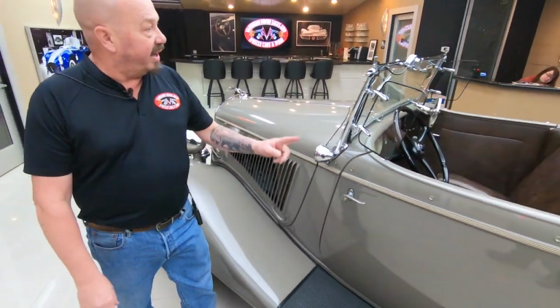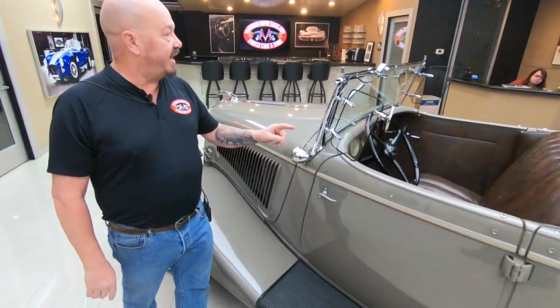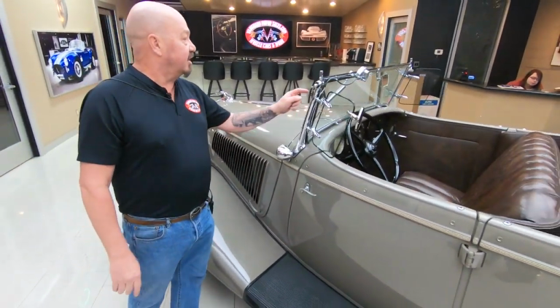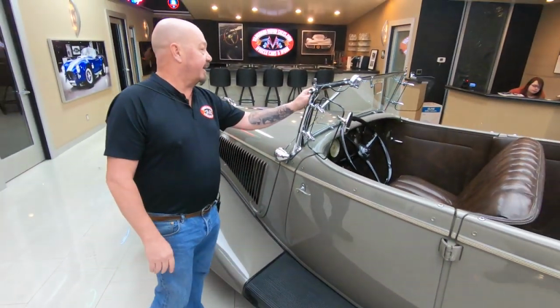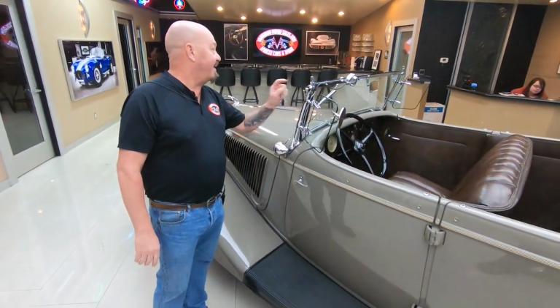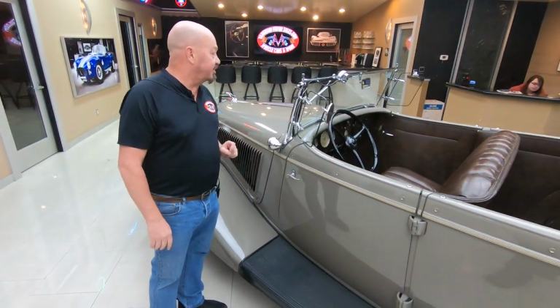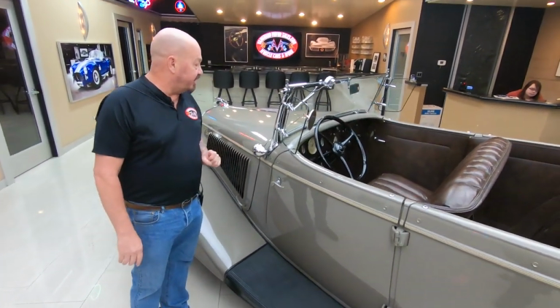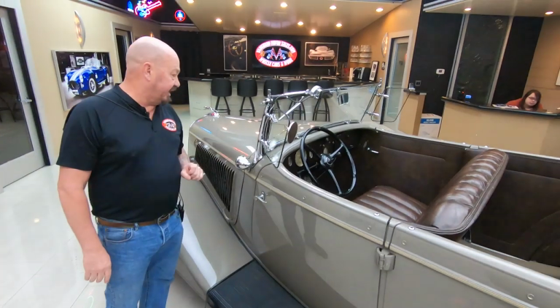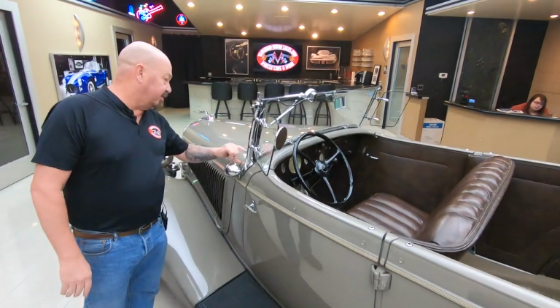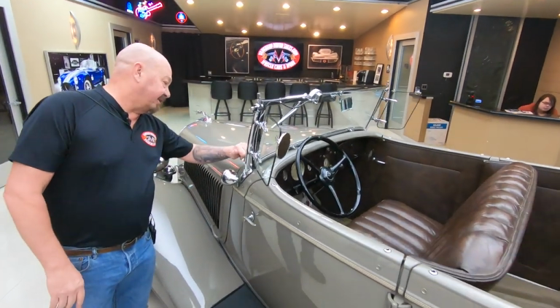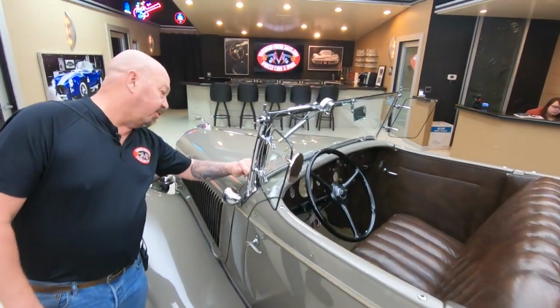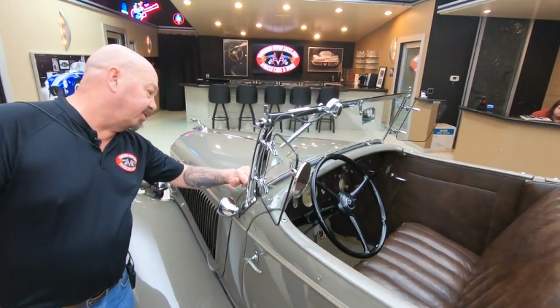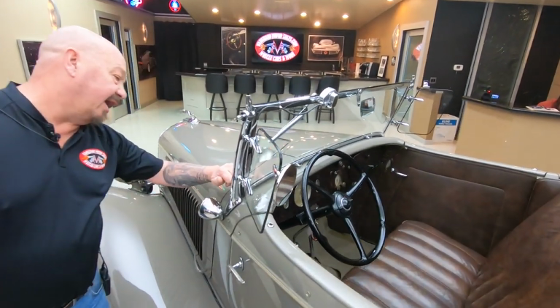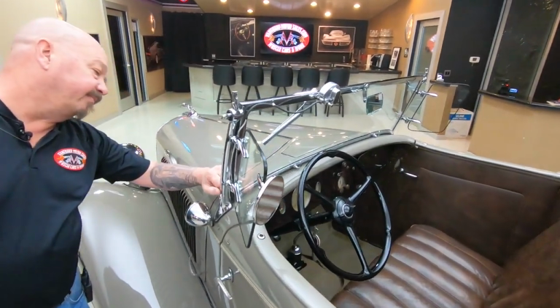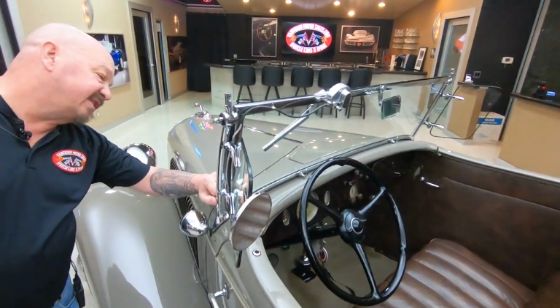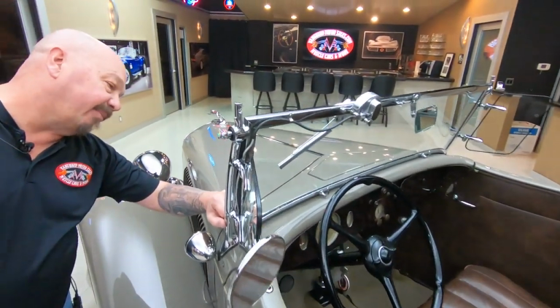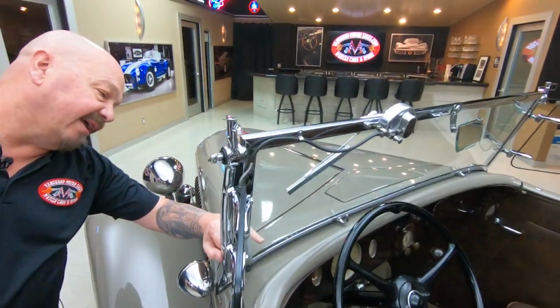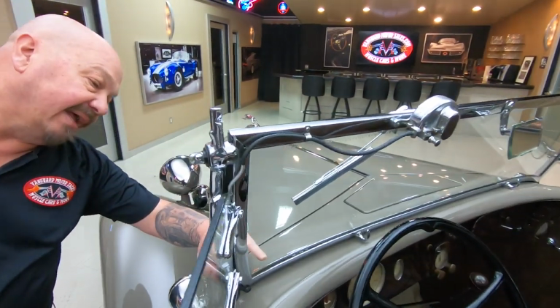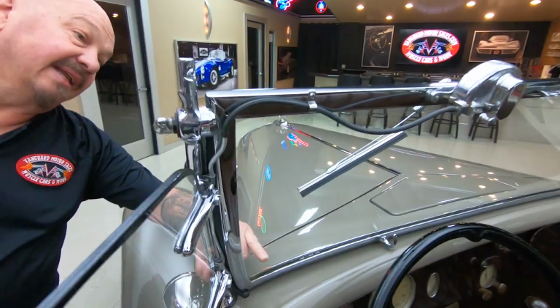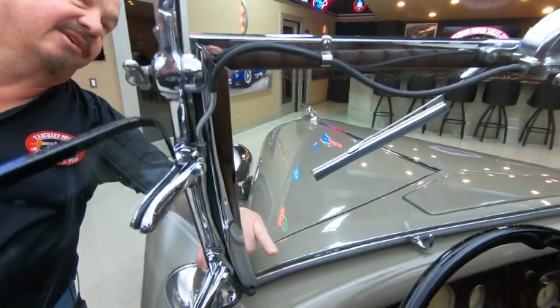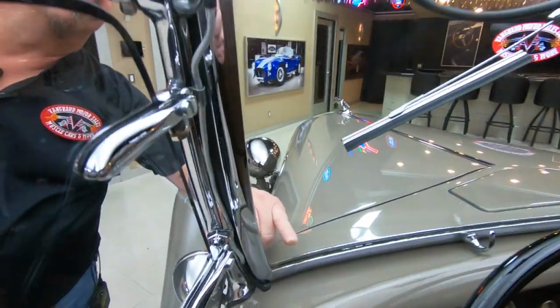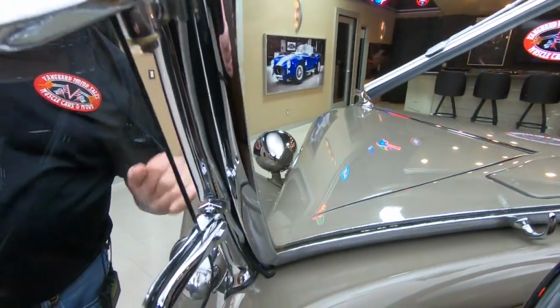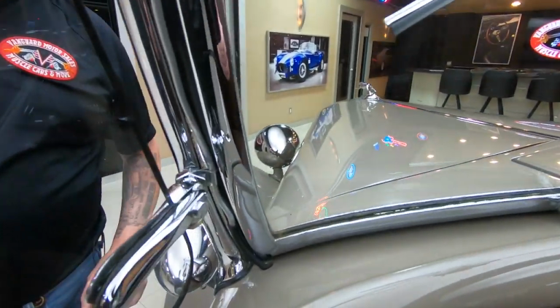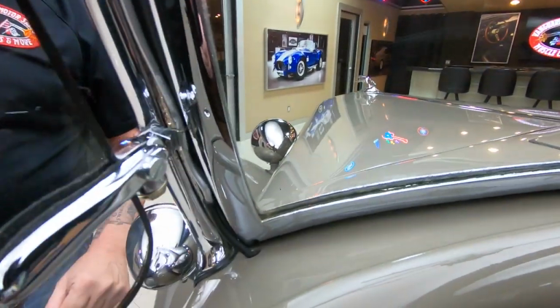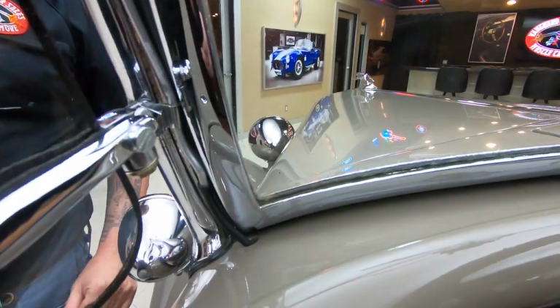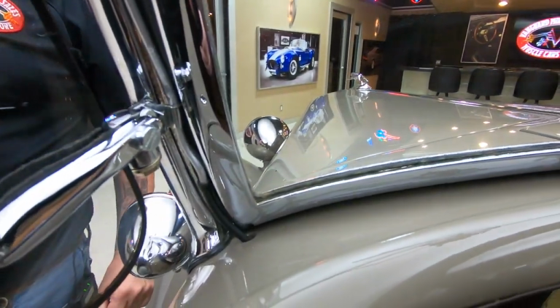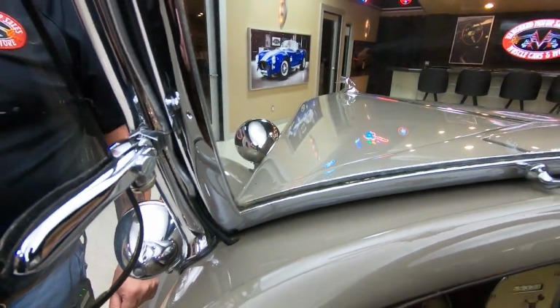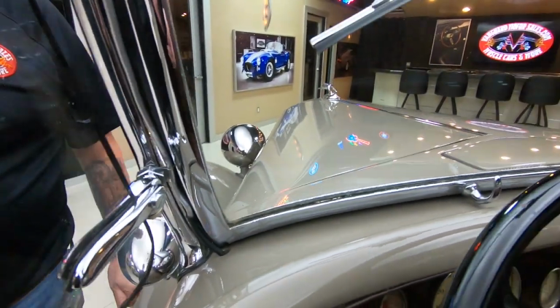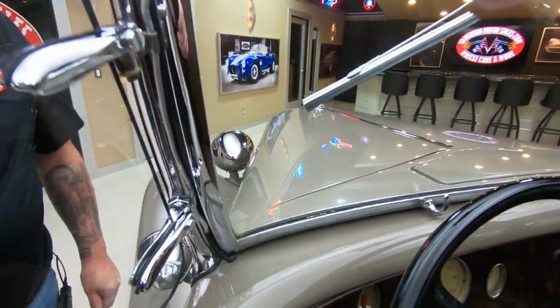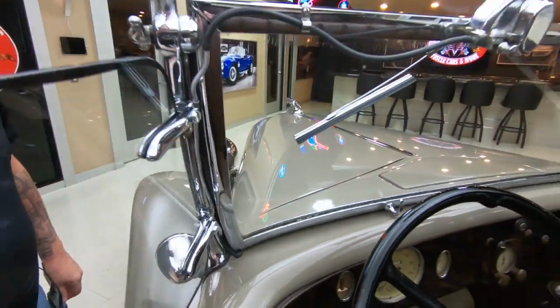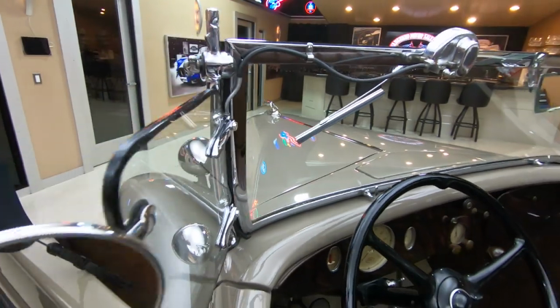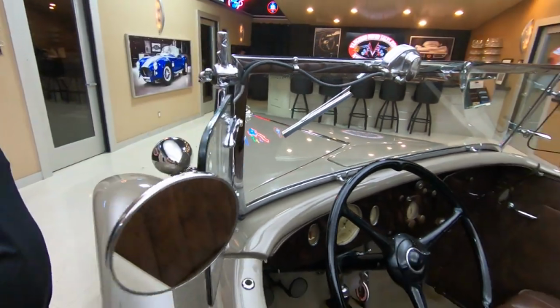Wind wings. Looks like it may have an original windshield in it too. It's got the Ford Motor stamp right there, man — isn't that cool? Lasted all the way from 1934, so you know this baby wasn't driven very much.